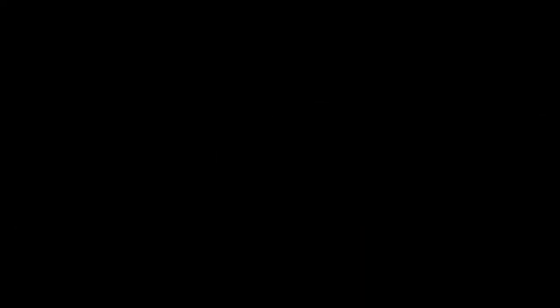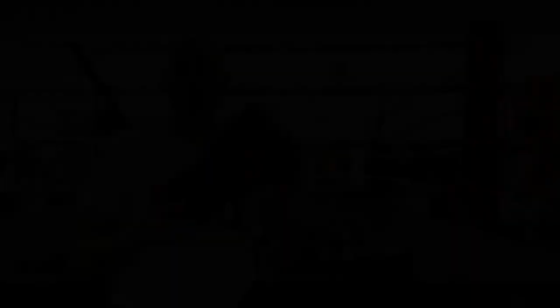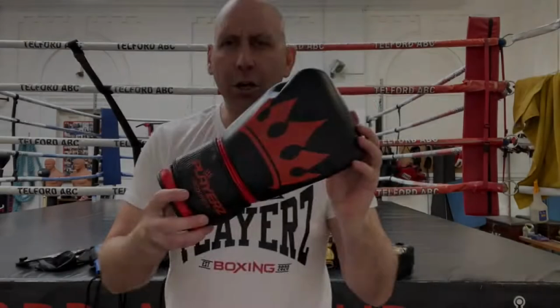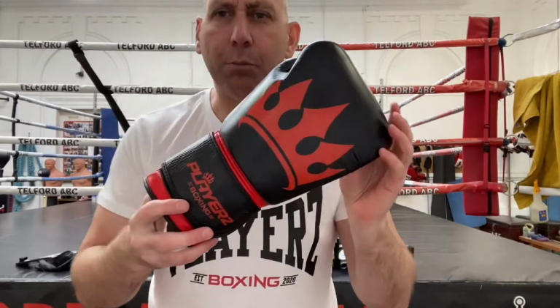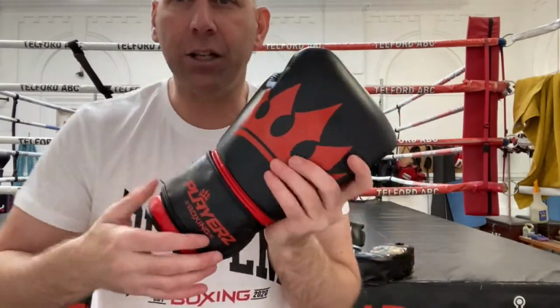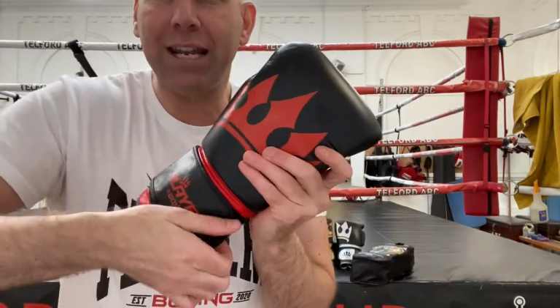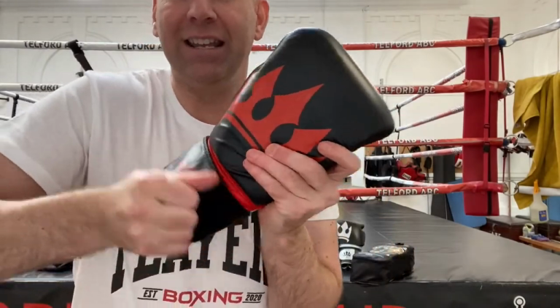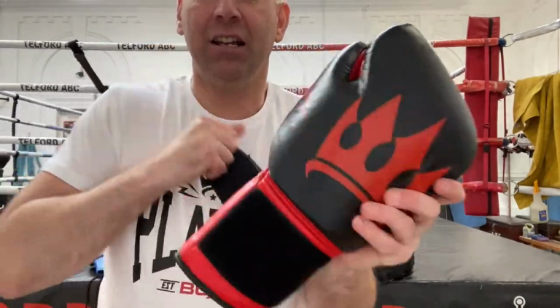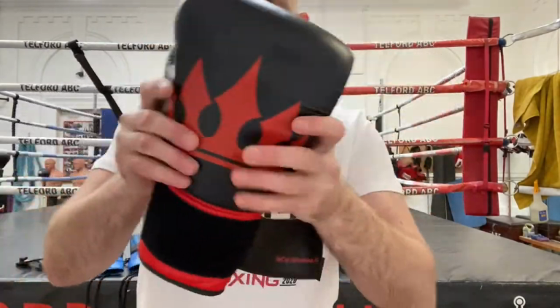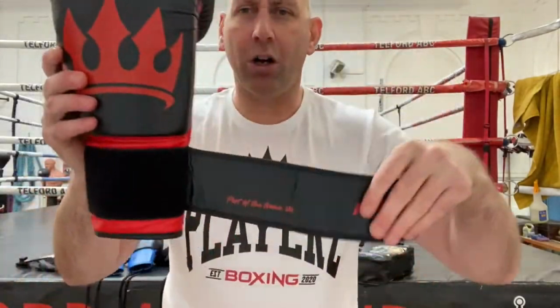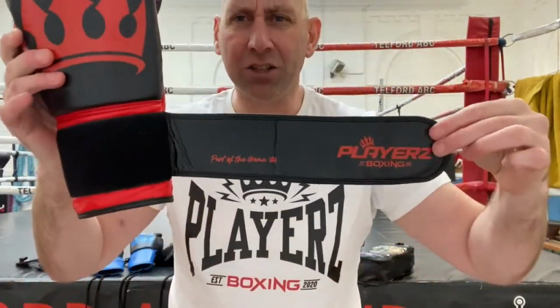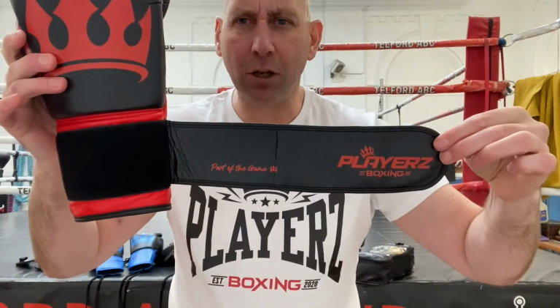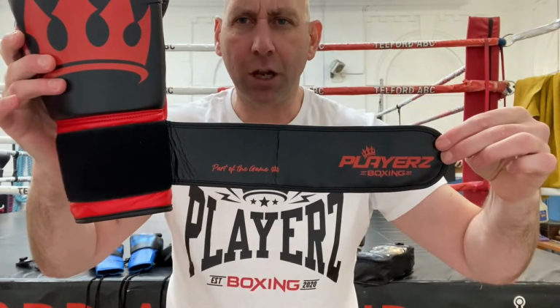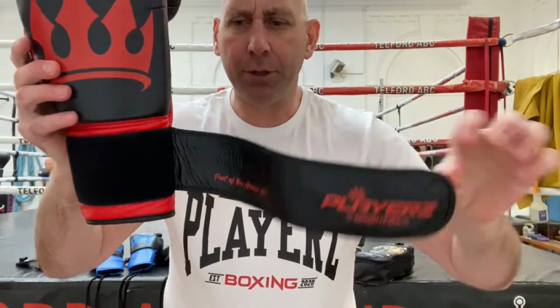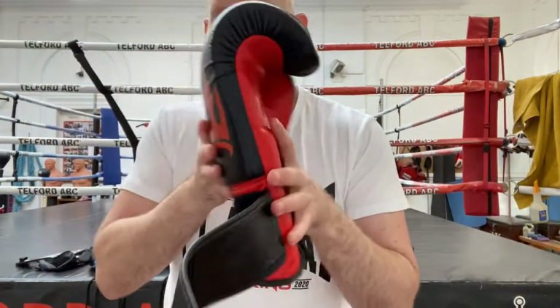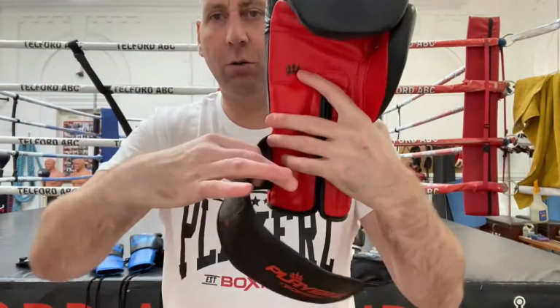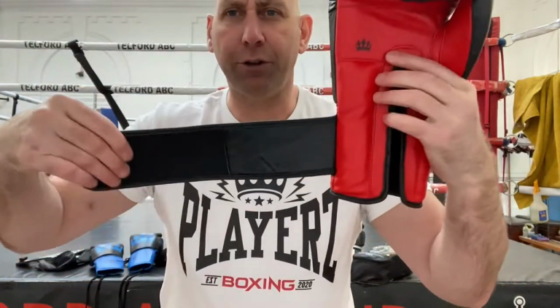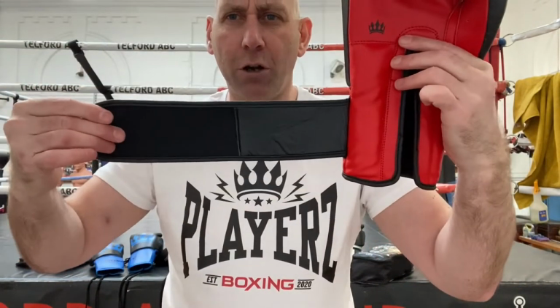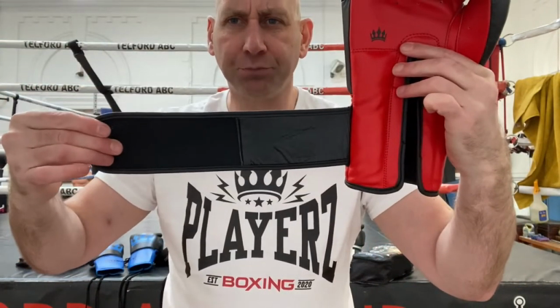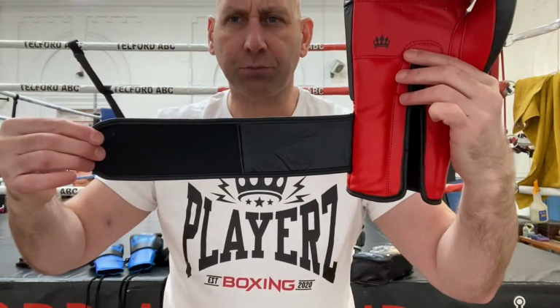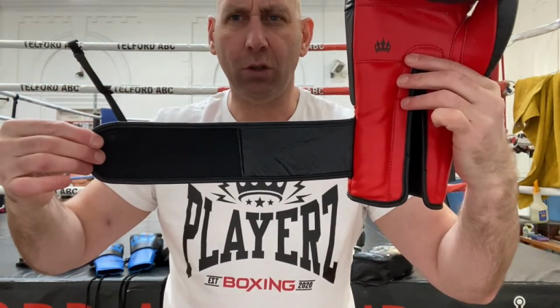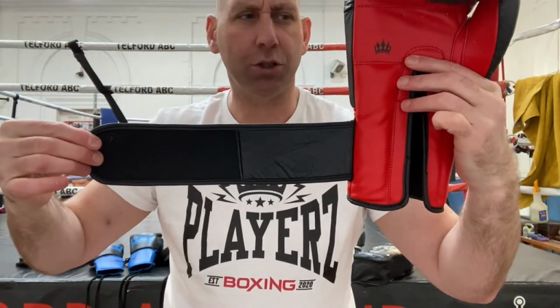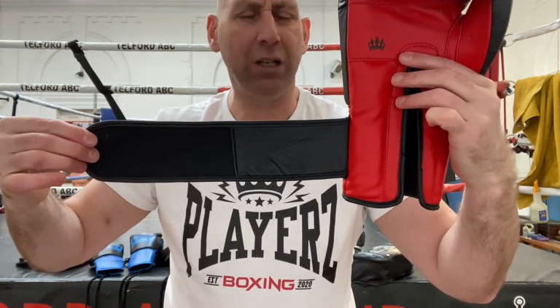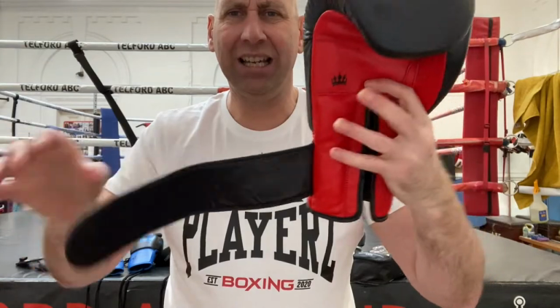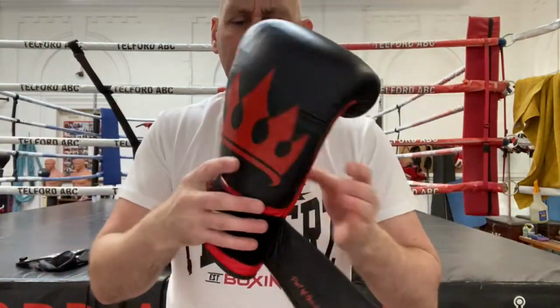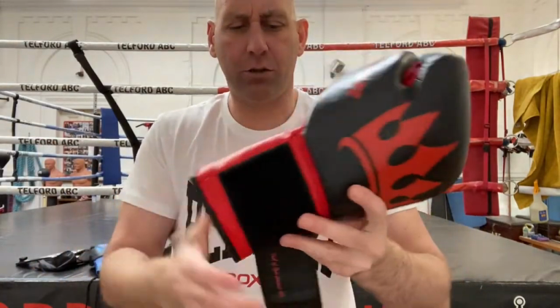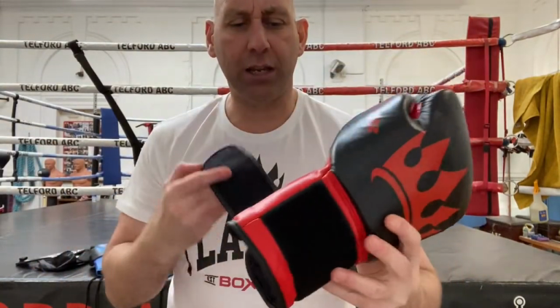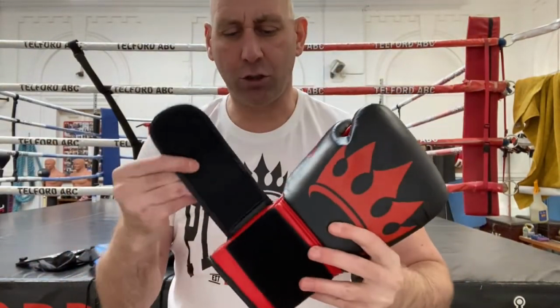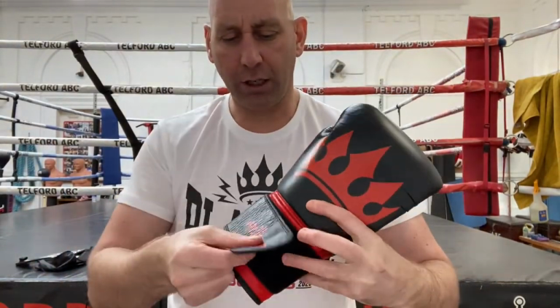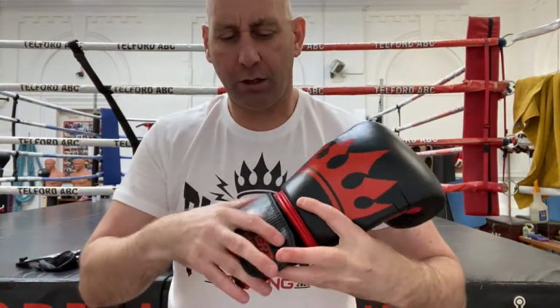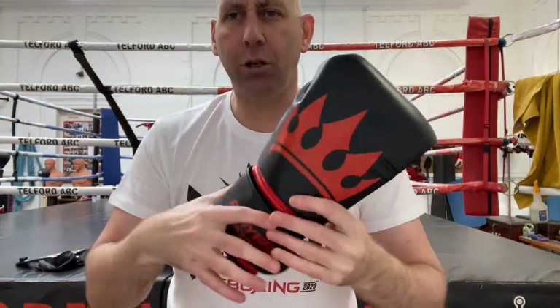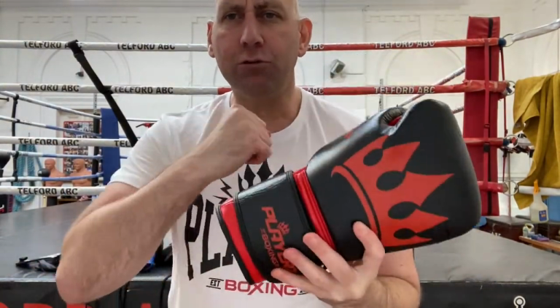Let me just show you the velcro in the black and red. You've got the same gloves but just with the velcro, and that does give a good secure wrist.